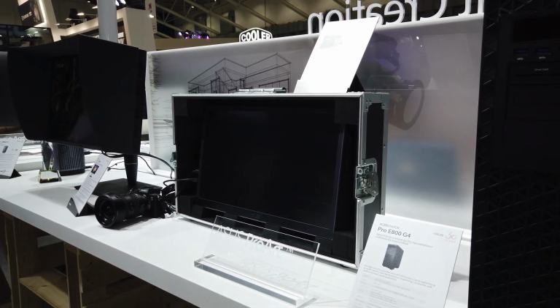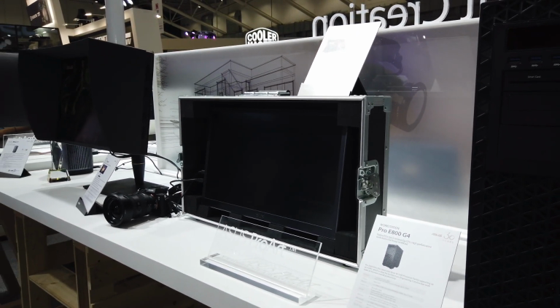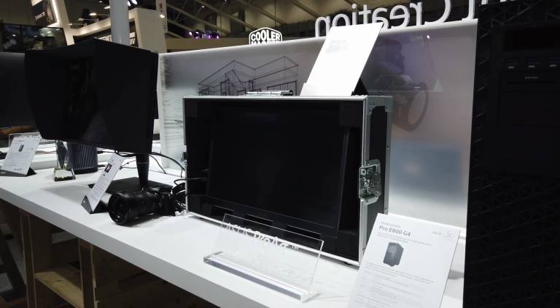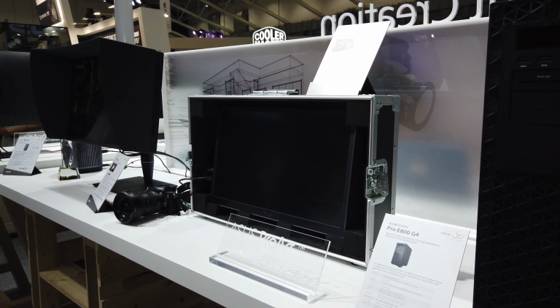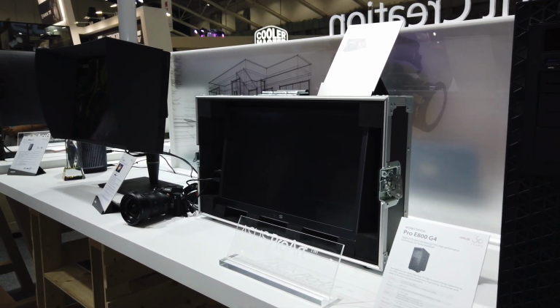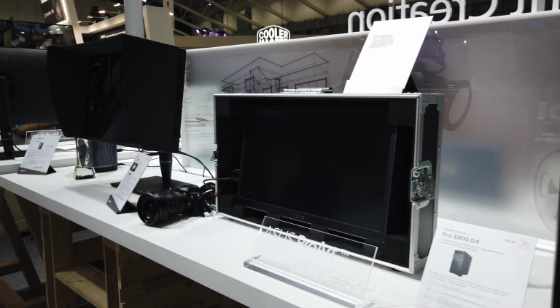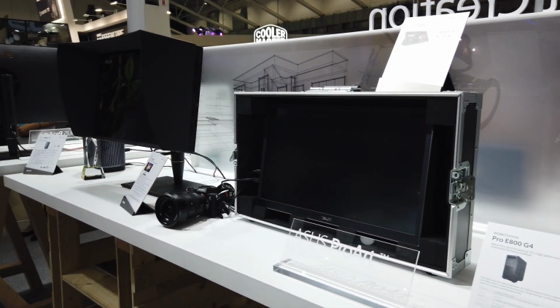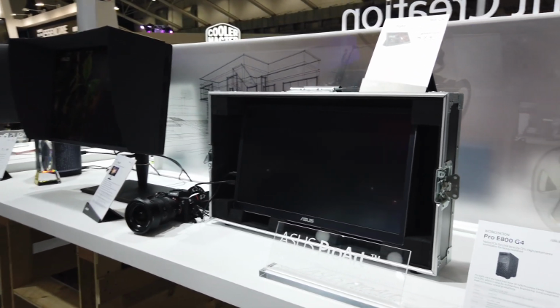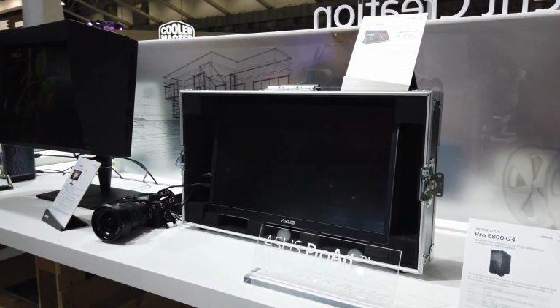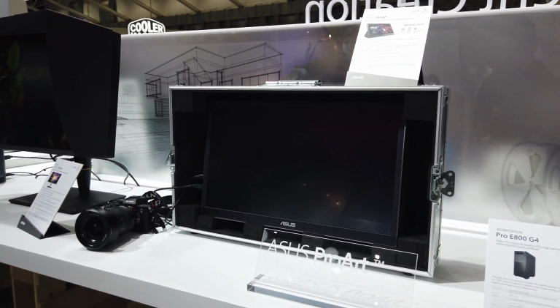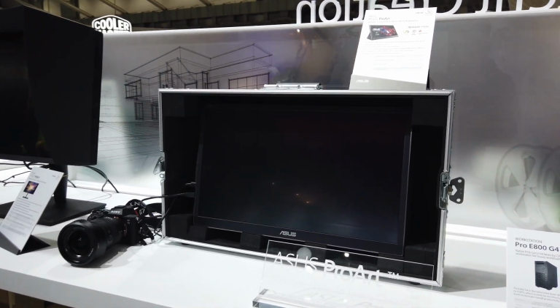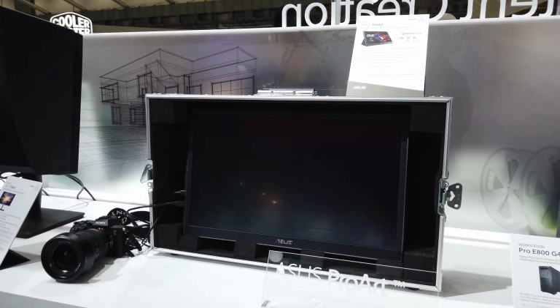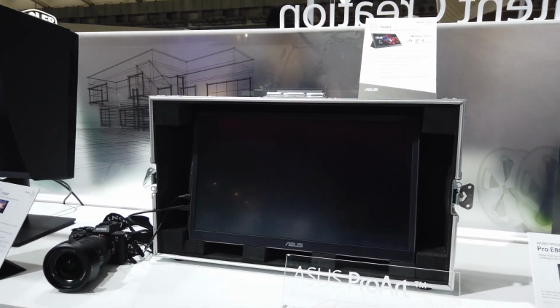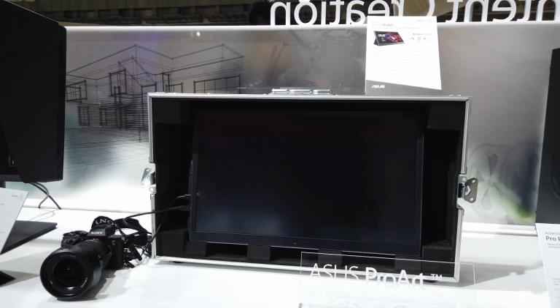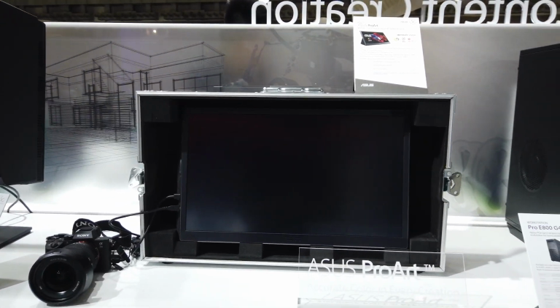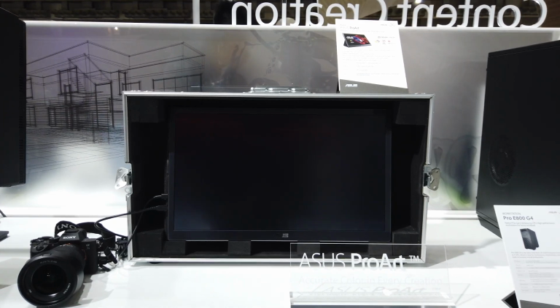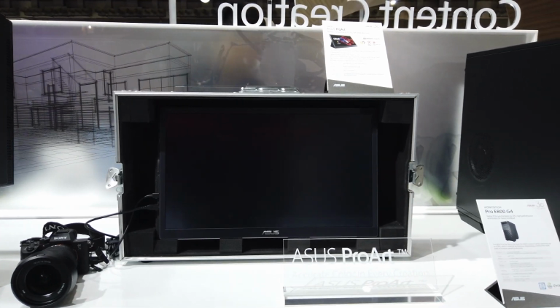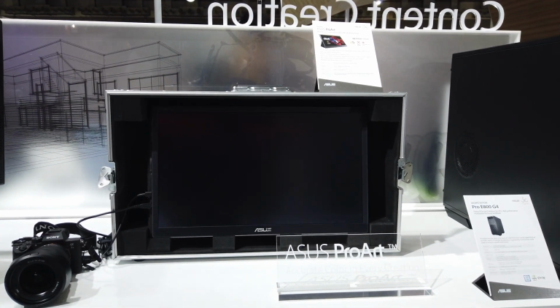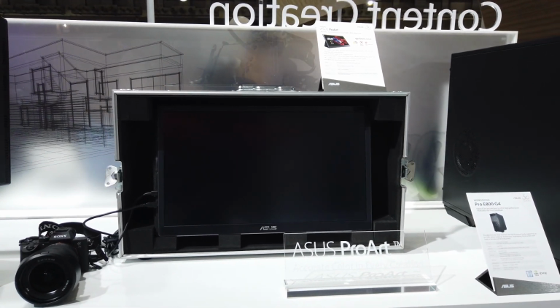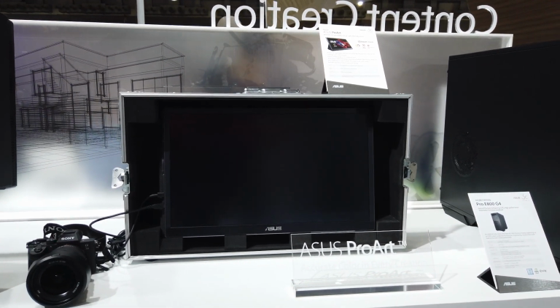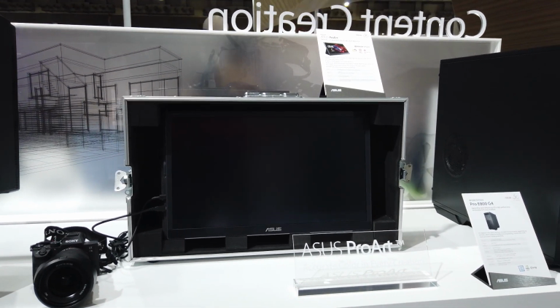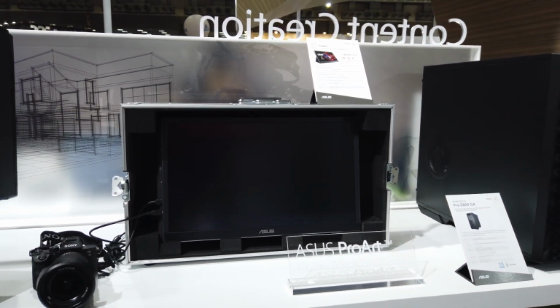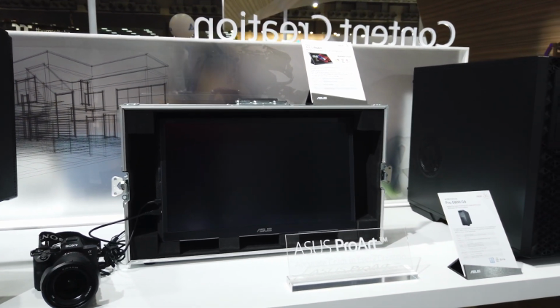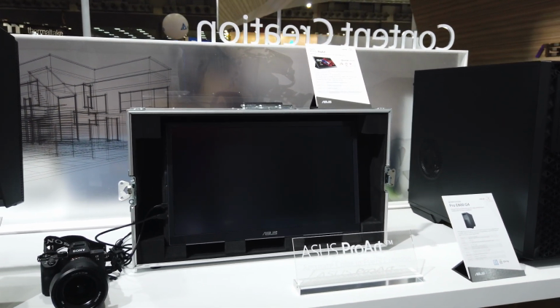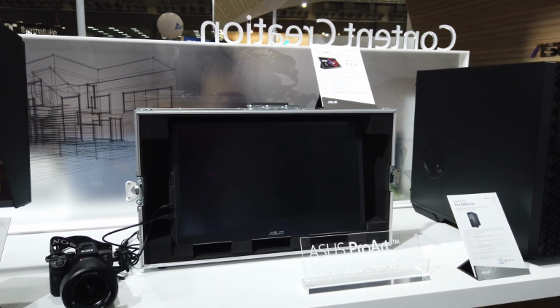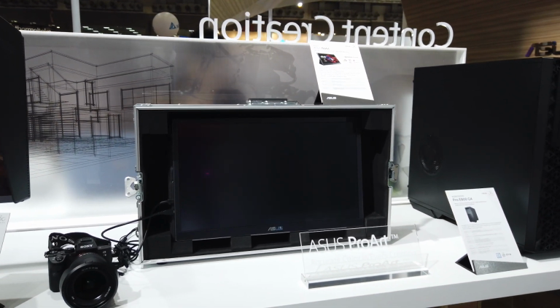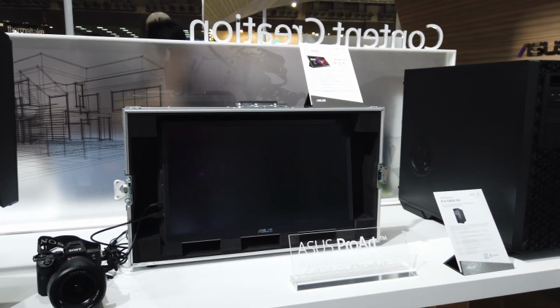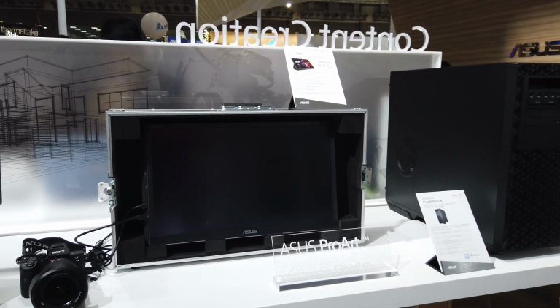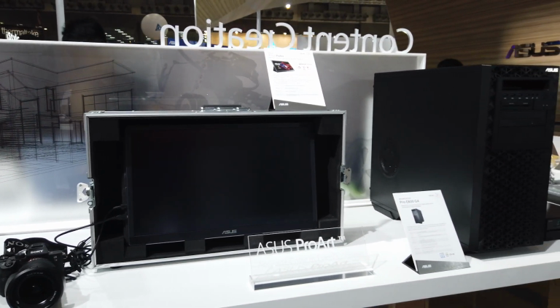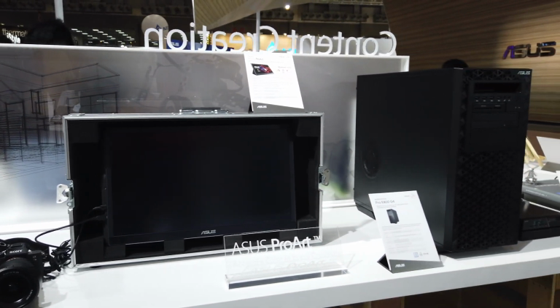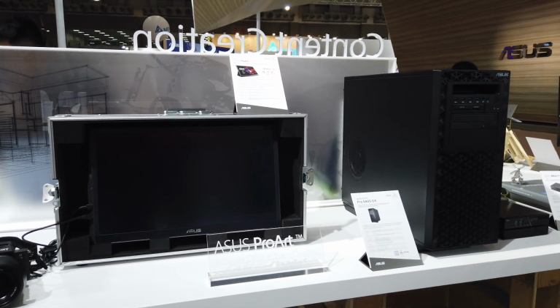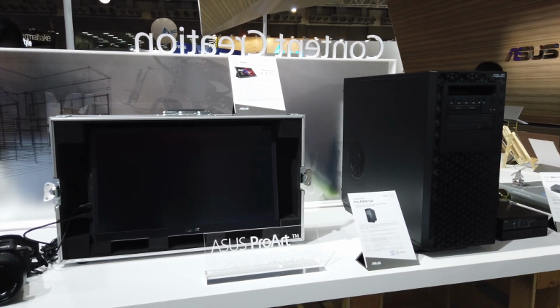It just goes to show that ASUS is looking not only at working professionals but also at content creators out there.